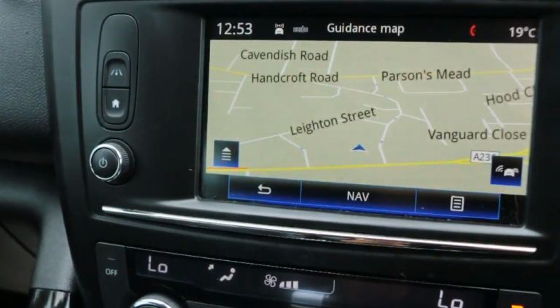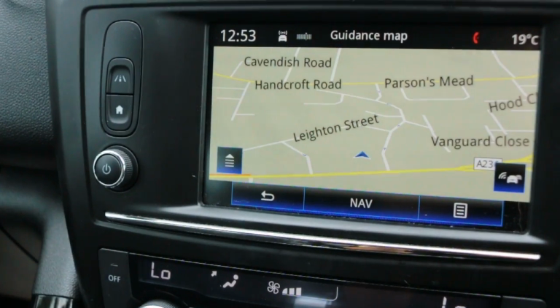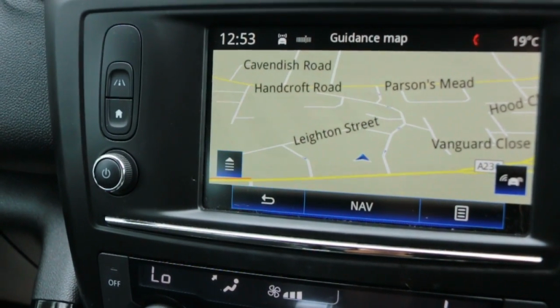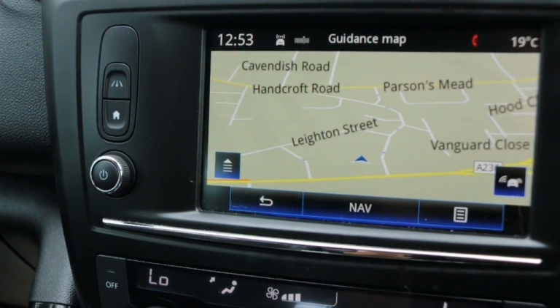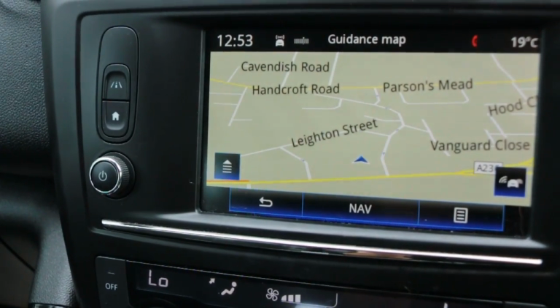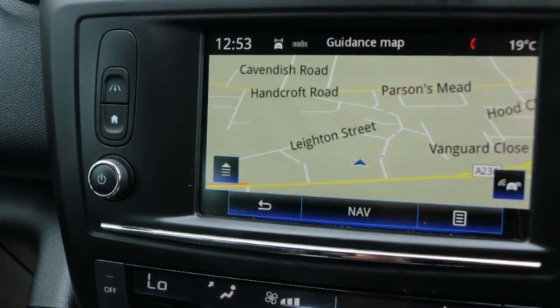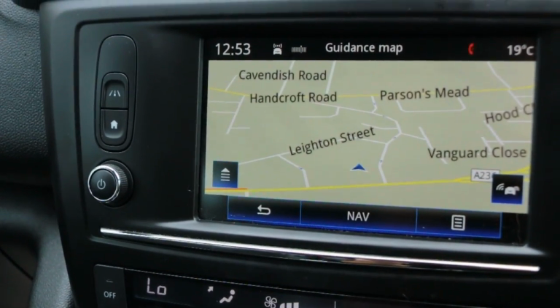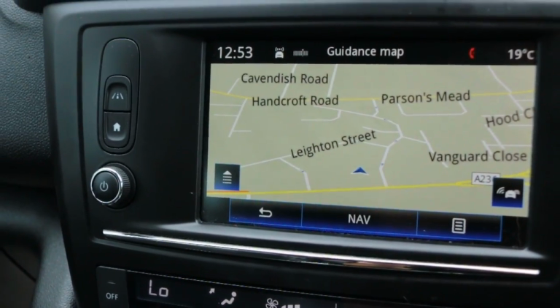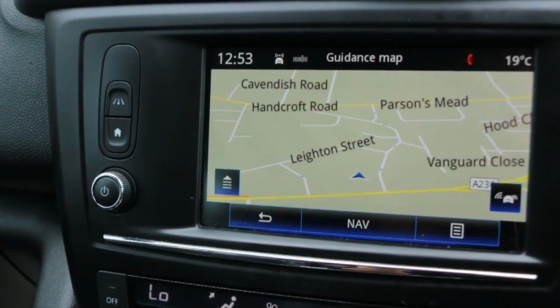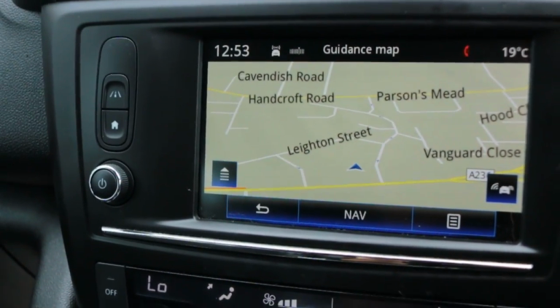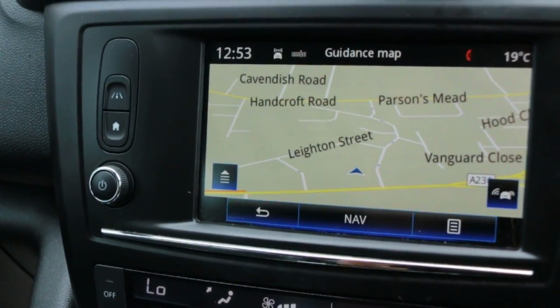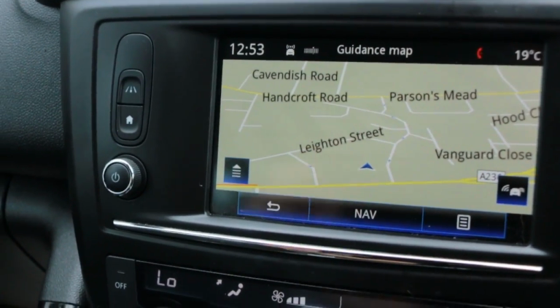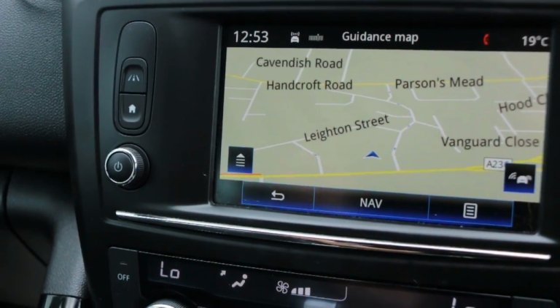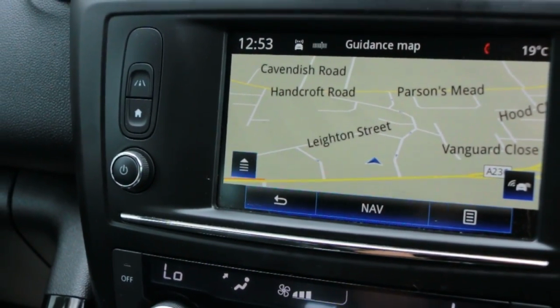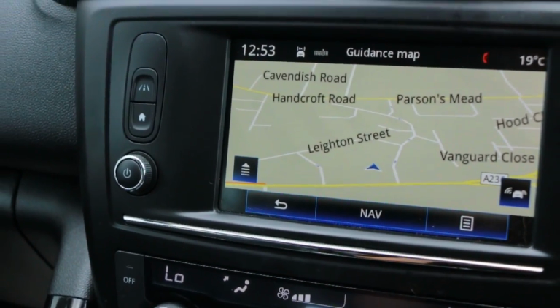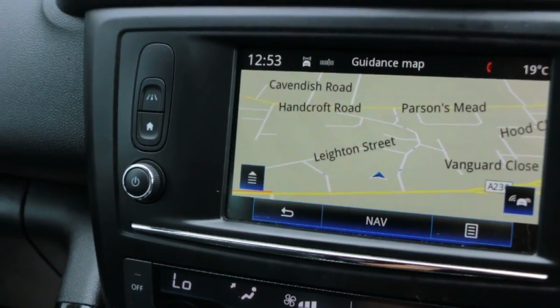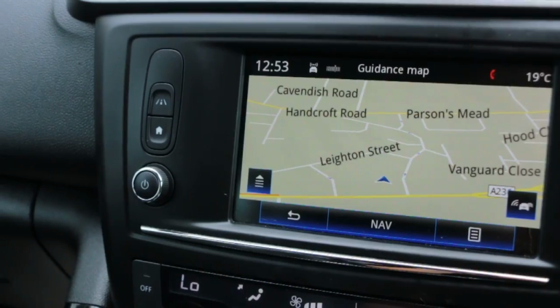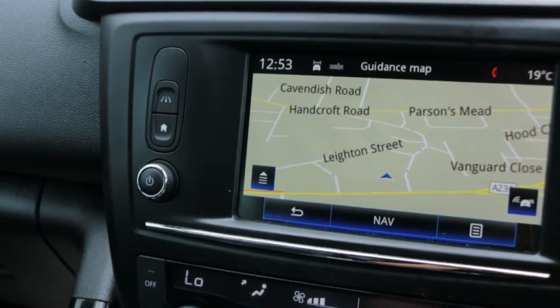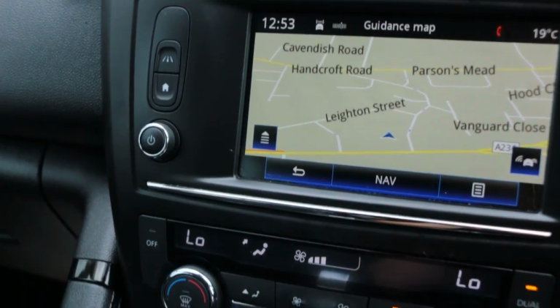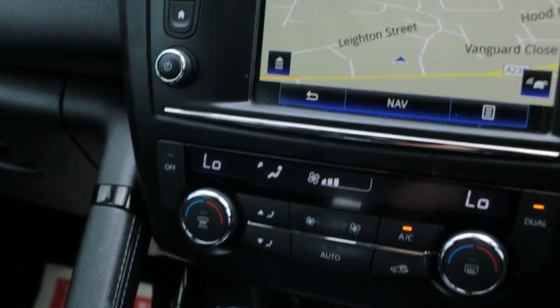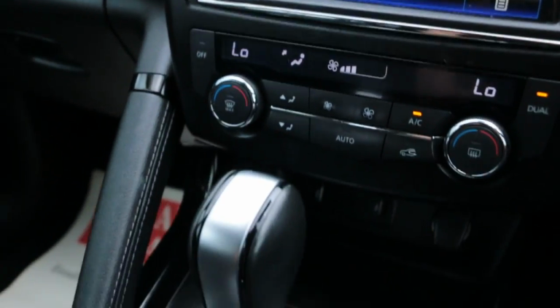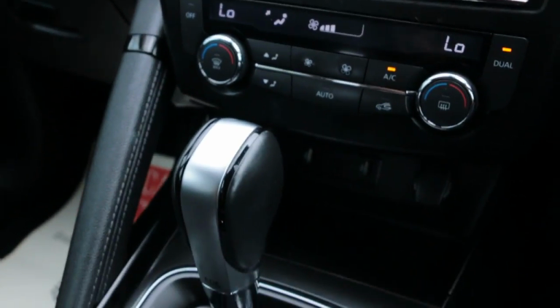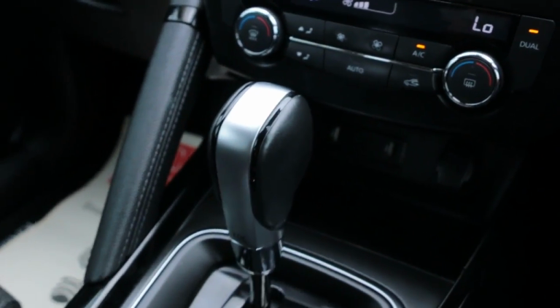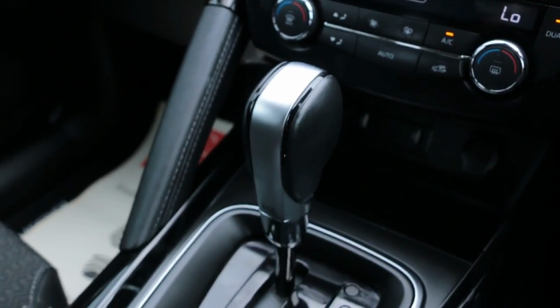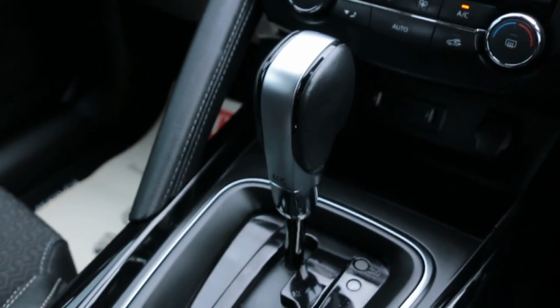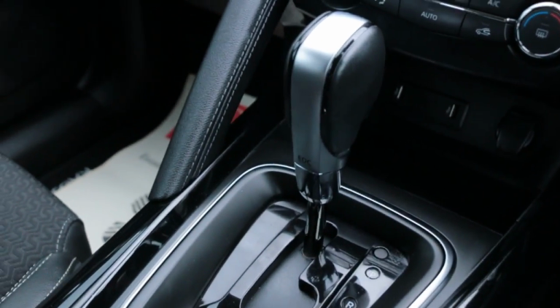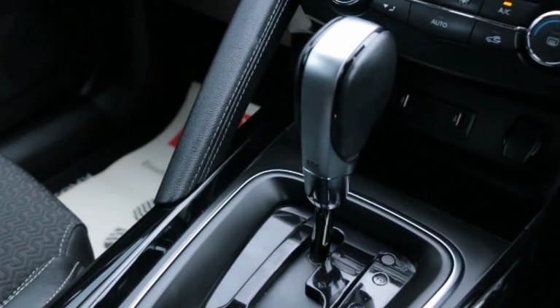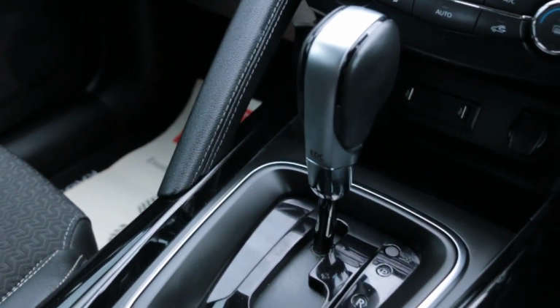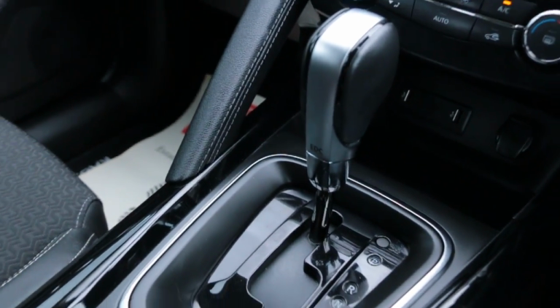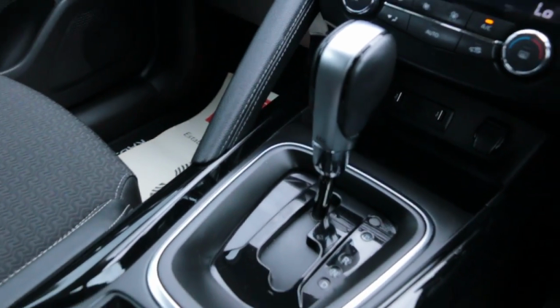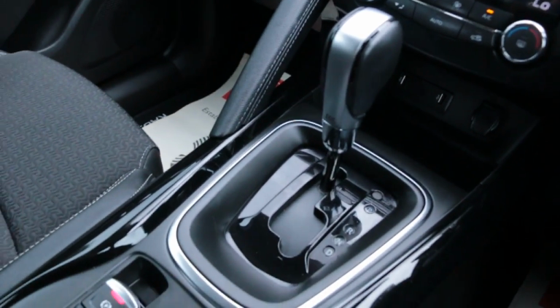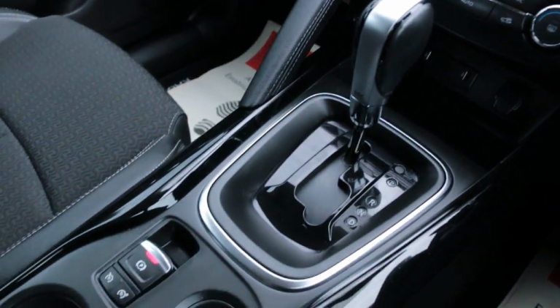Satellite navigation, lane keeping assist, DAB radio, Bluetooth, telephone connection, two USB ports, AUX.